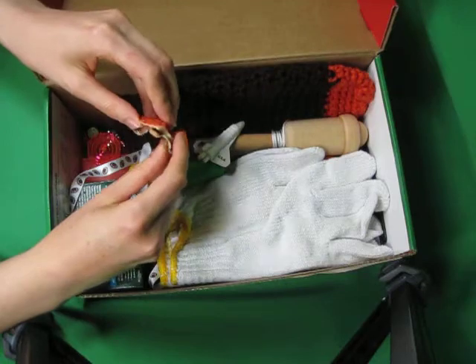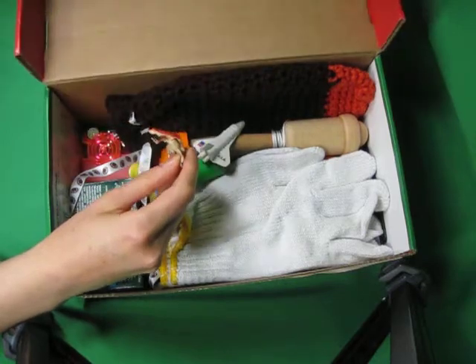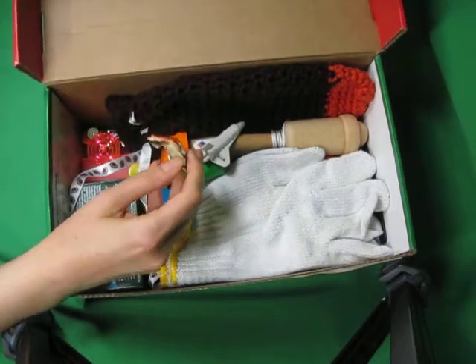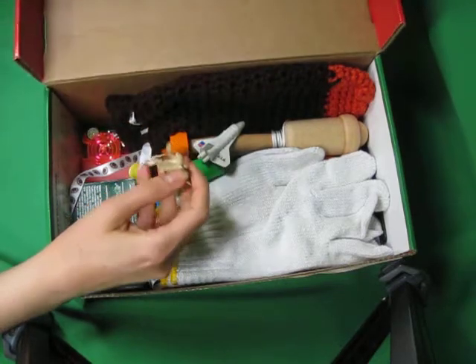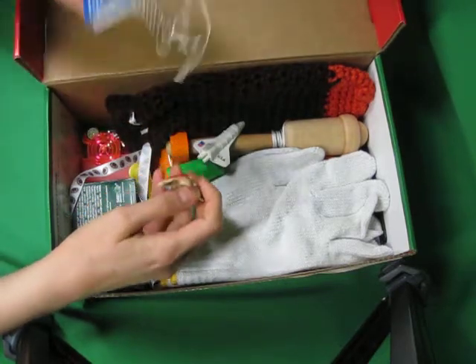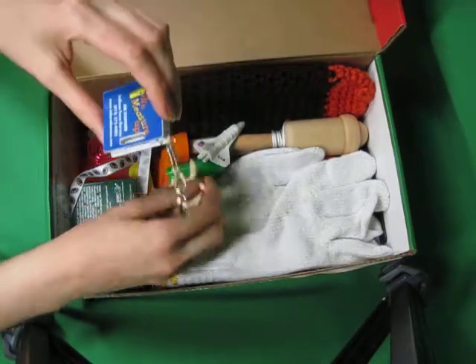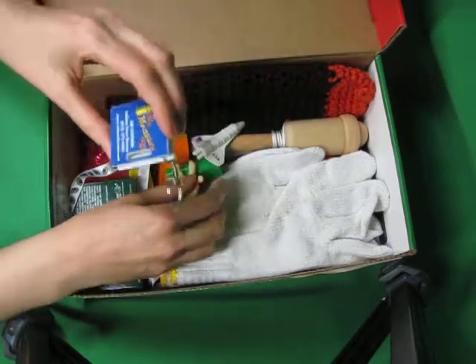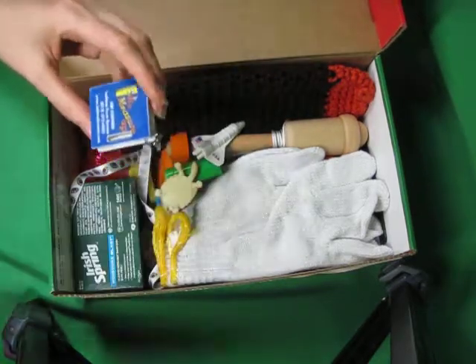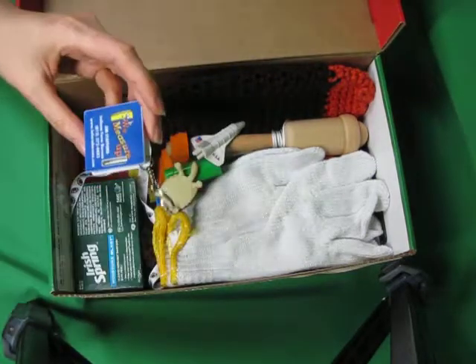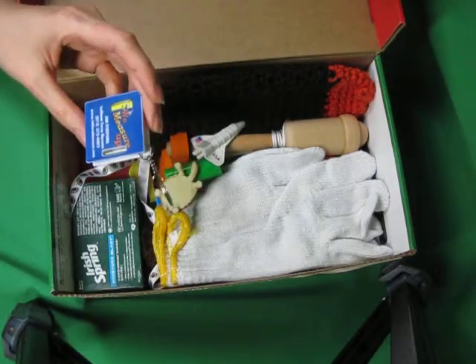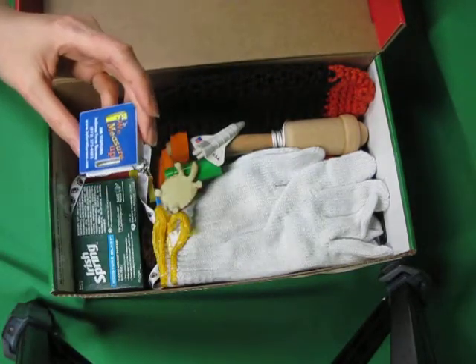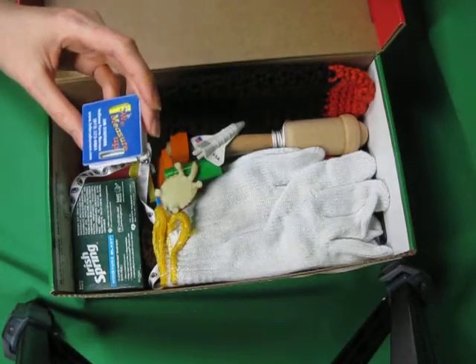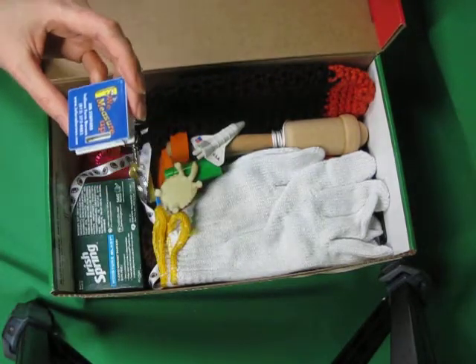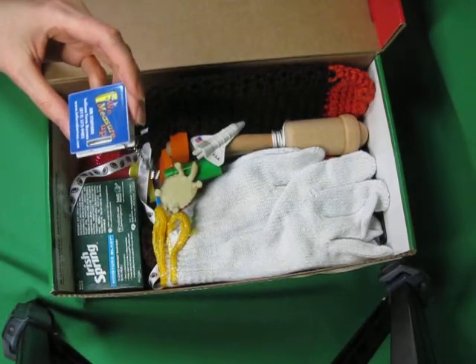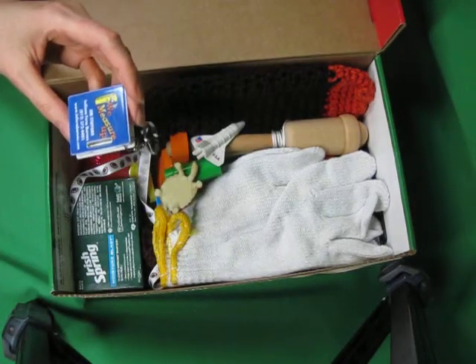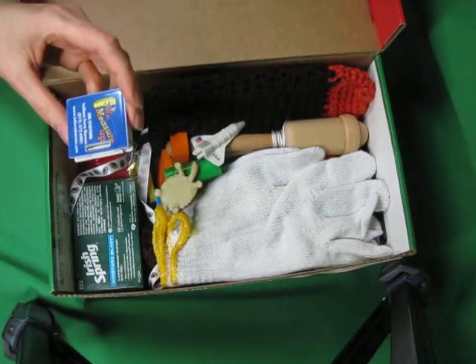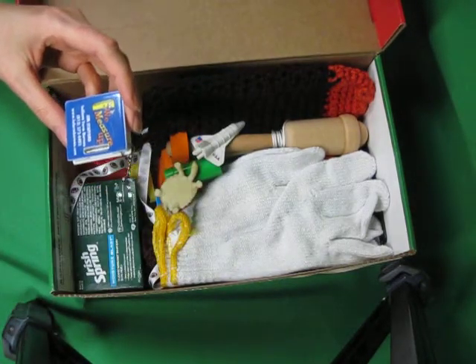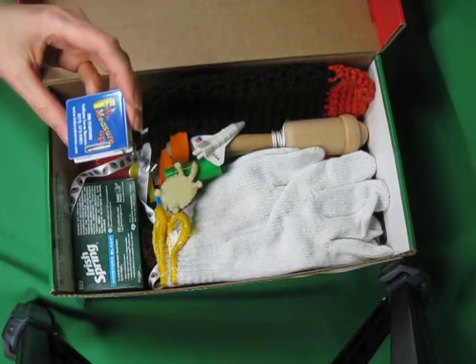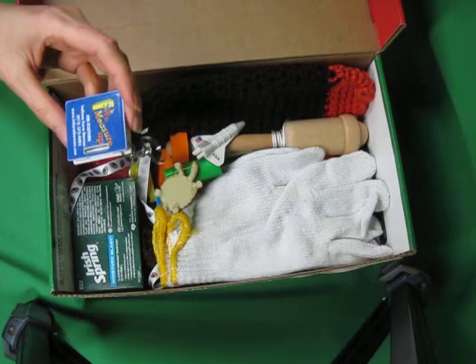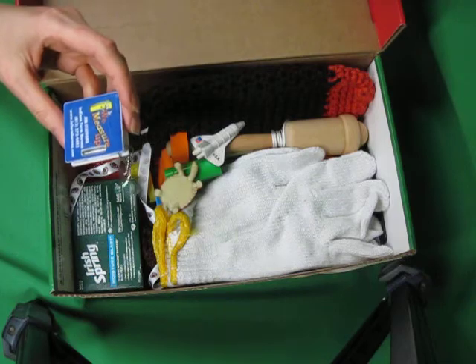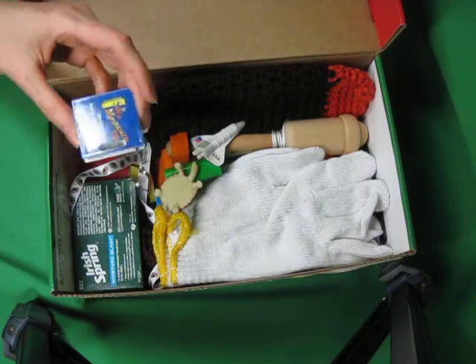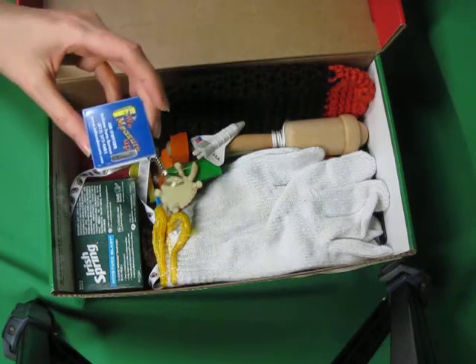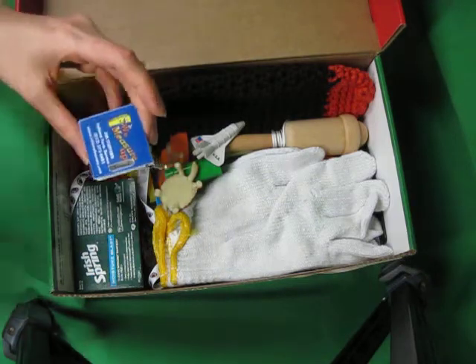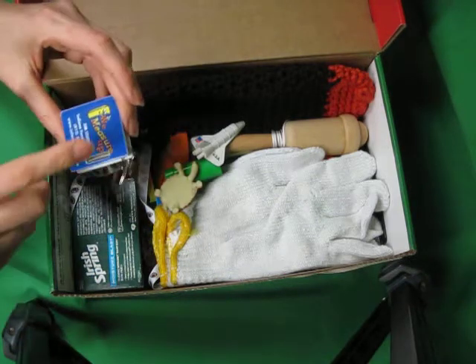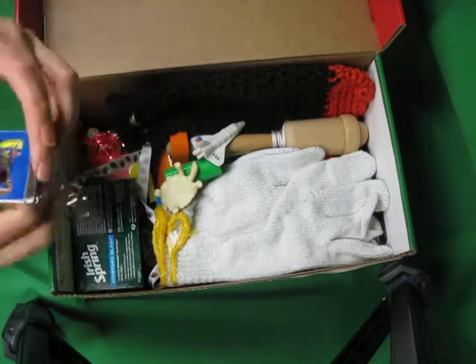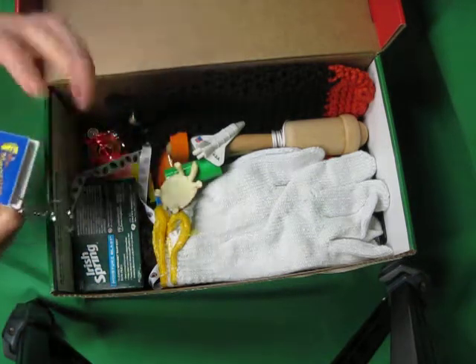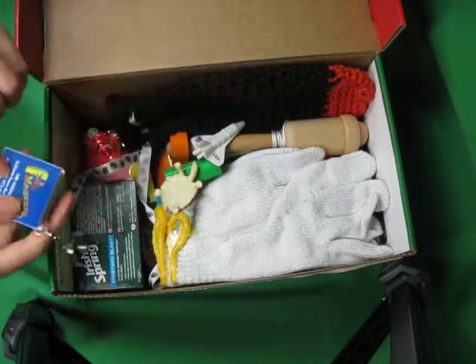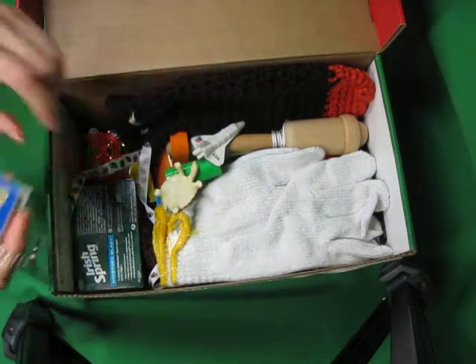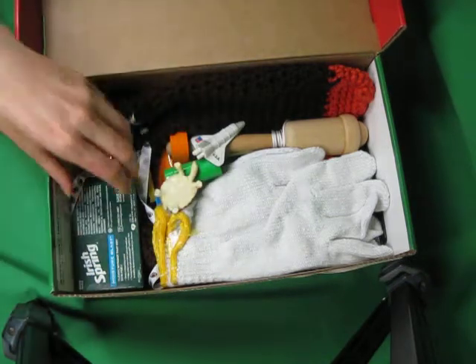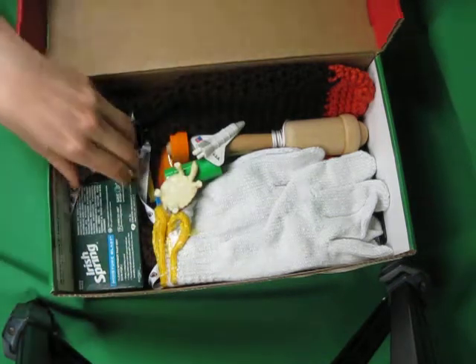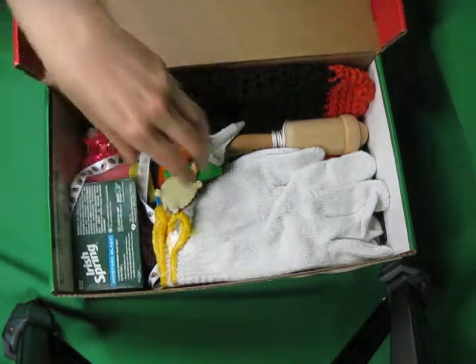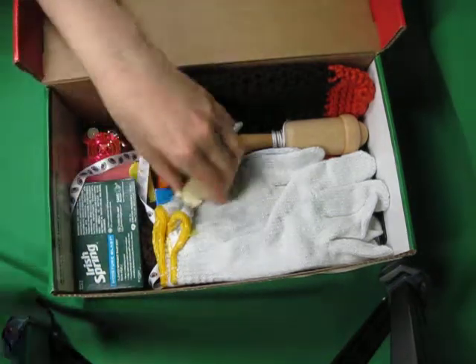We got those misprints at HJ Closeouts. I'll try to put a link below to HJ Closeouts so you can check them out. They have misprint stuff that's fun to send.